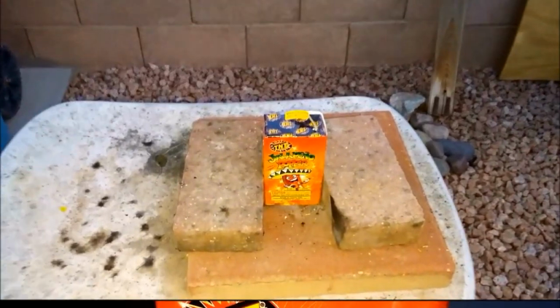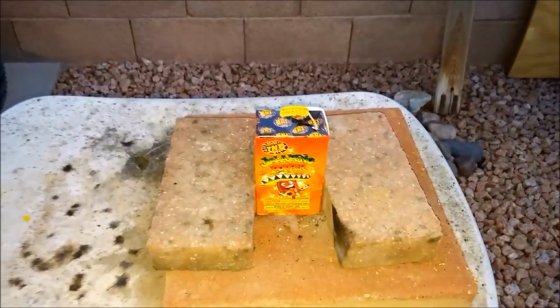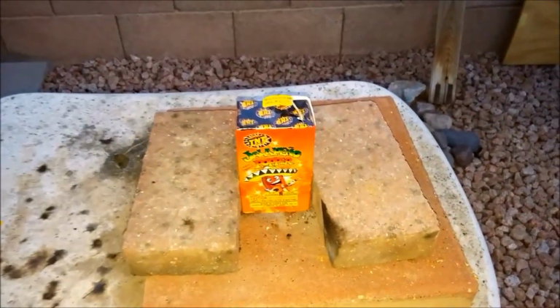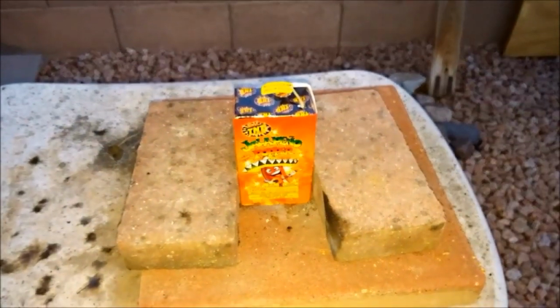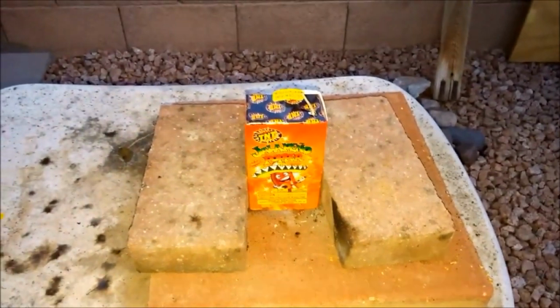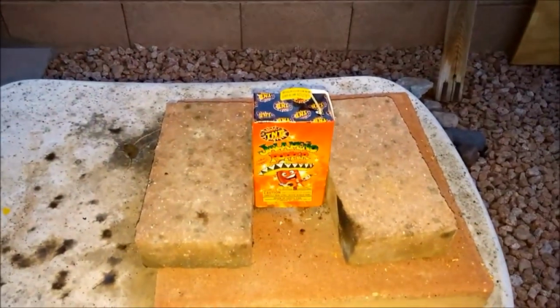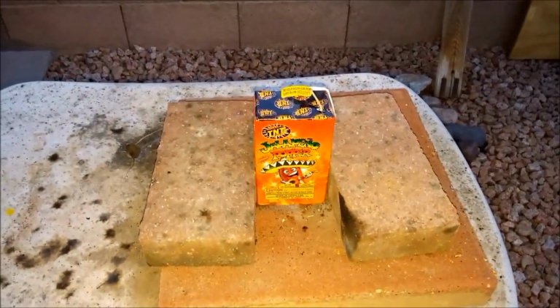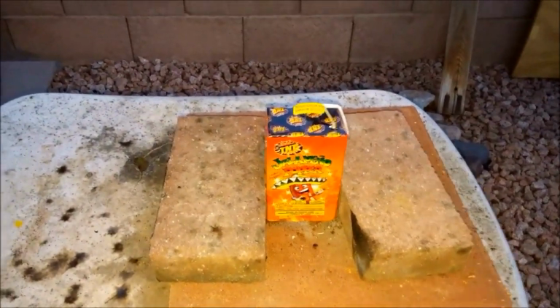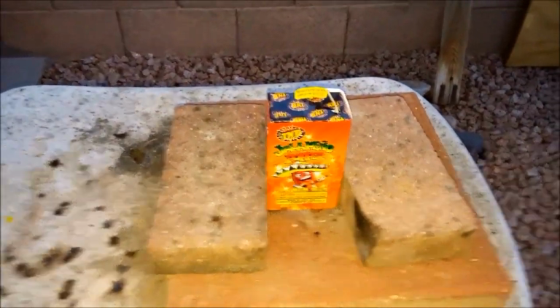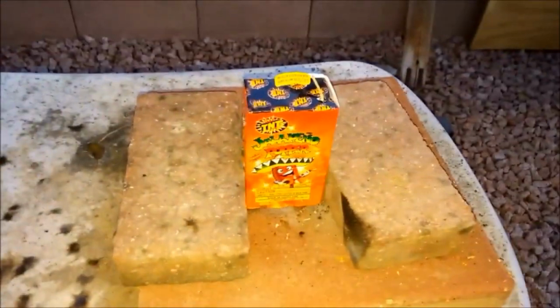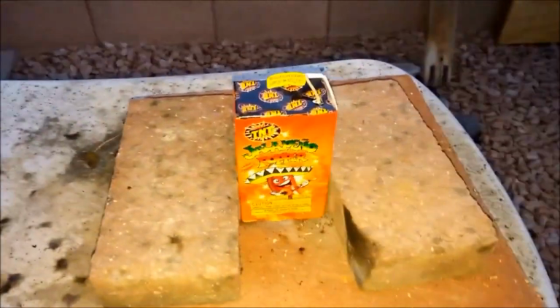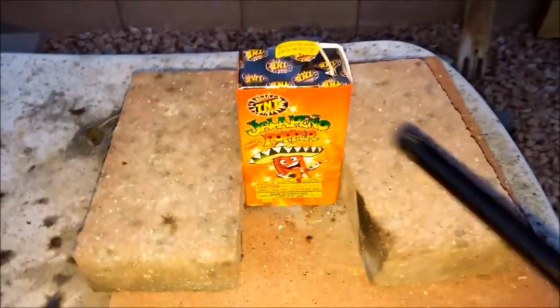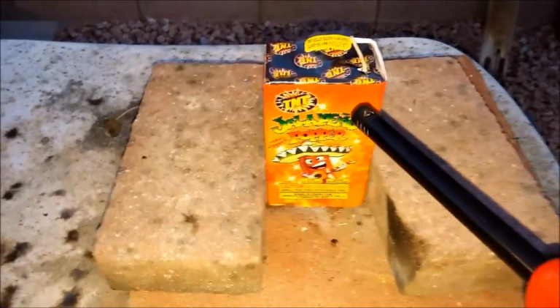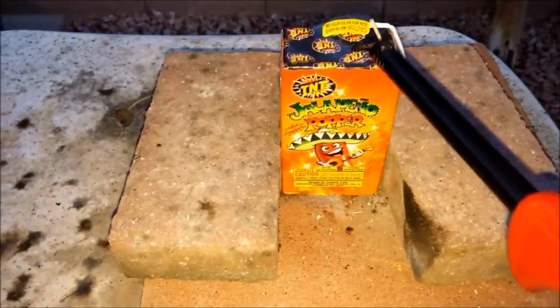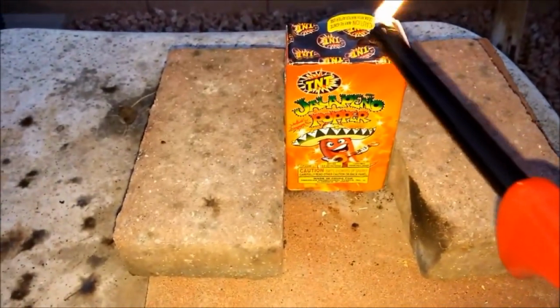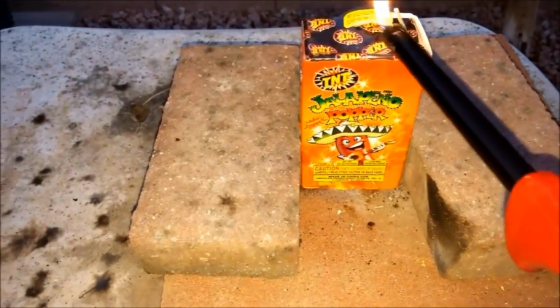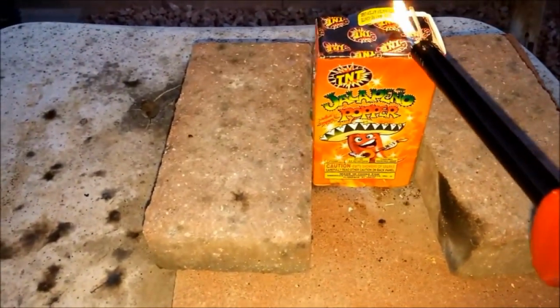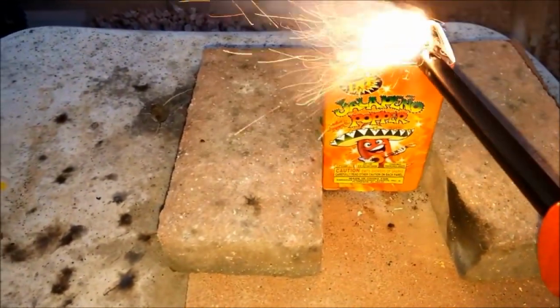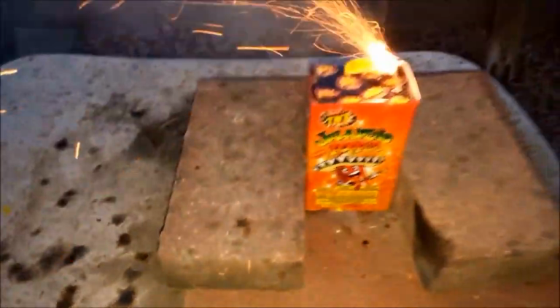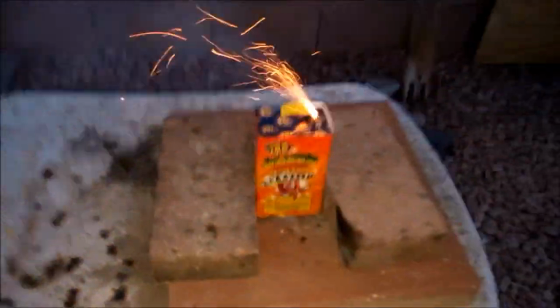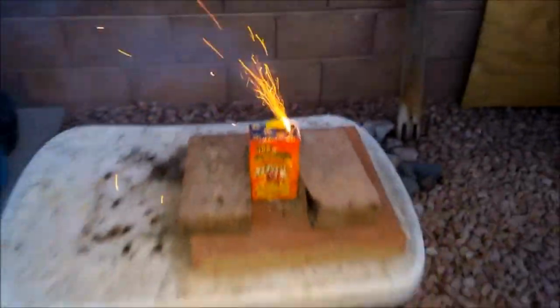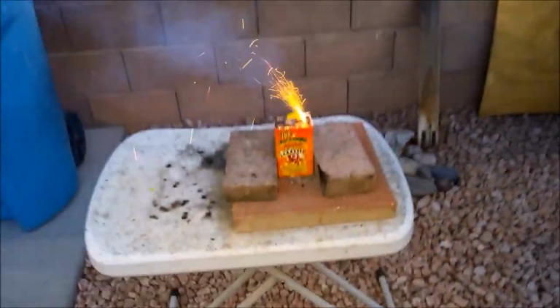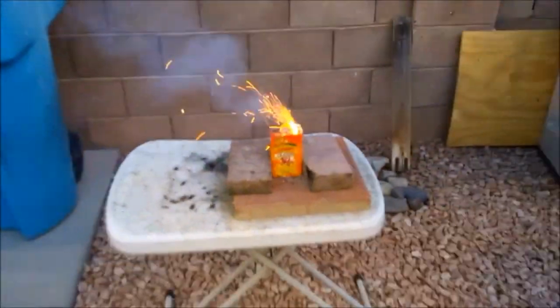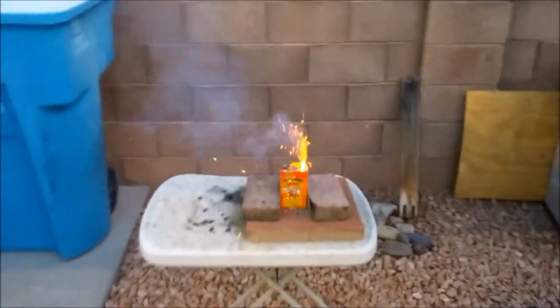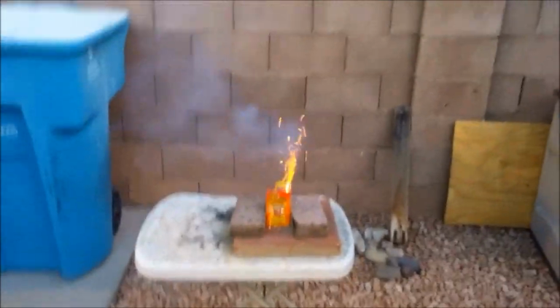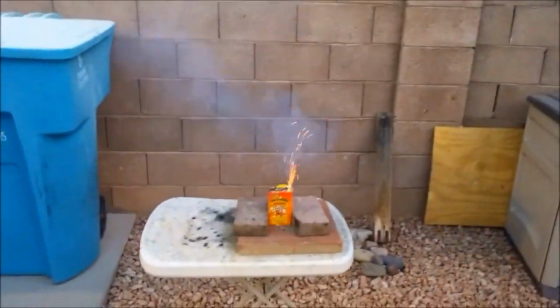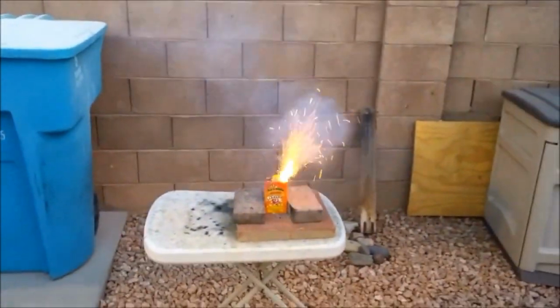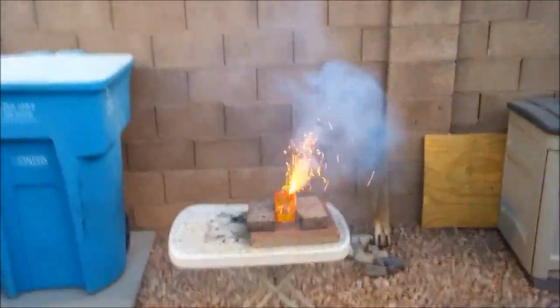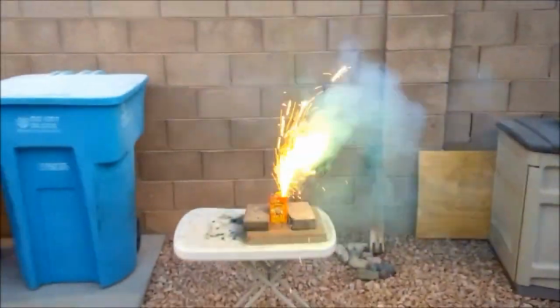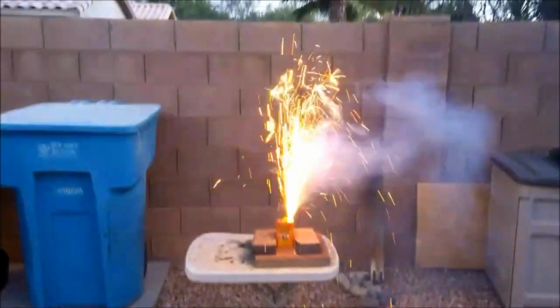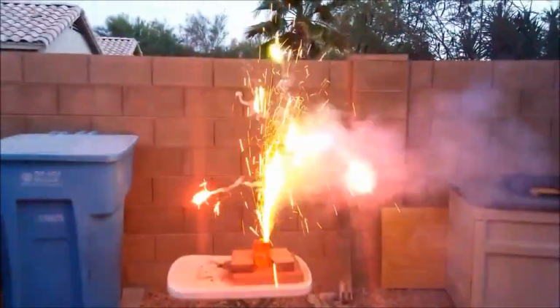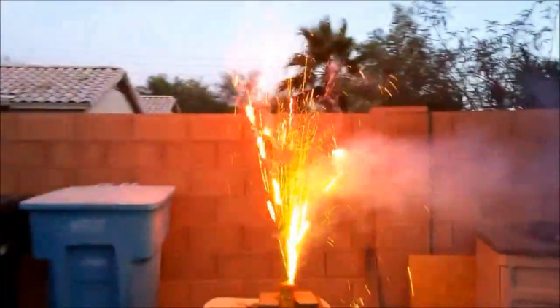So we made it to the launch pad and Barbecue Rando is going to go ahead. Let's light up this Jalapeno Papa. Let's see what's going to happen here tonight. Well, I've been waiting to do this one for quite a while. Whoa!